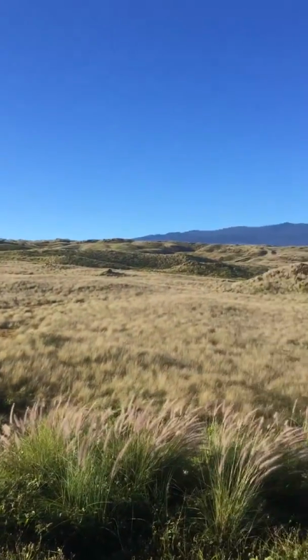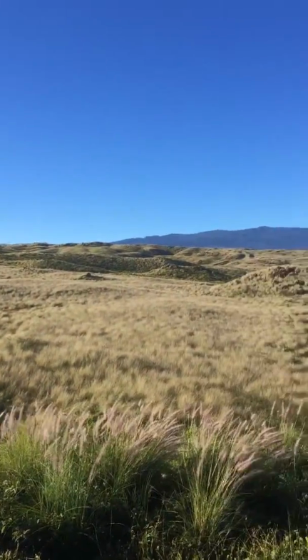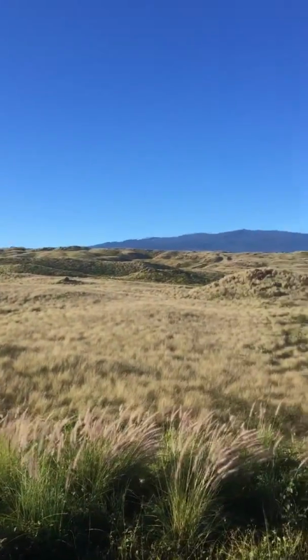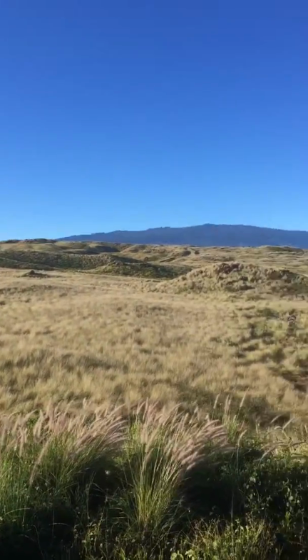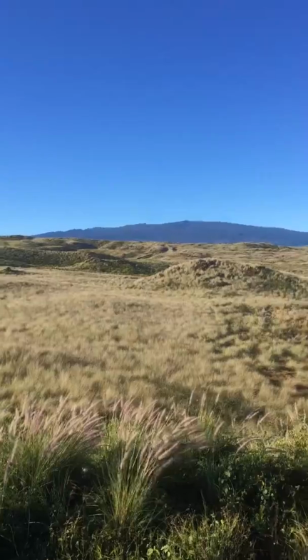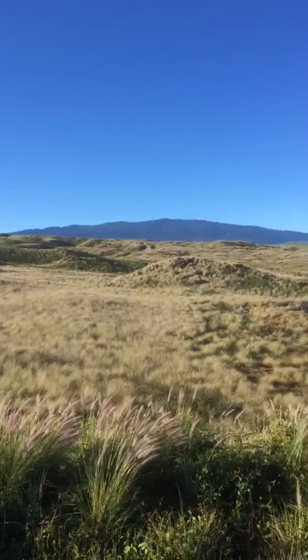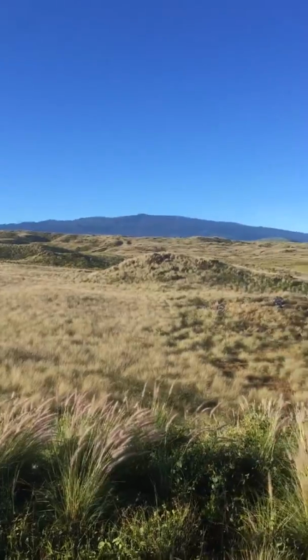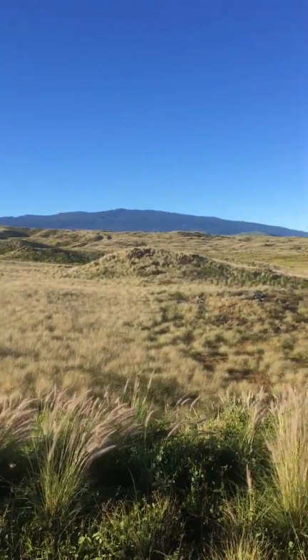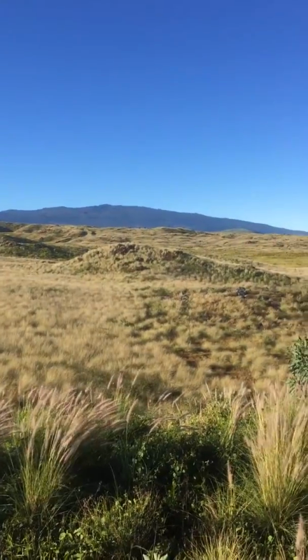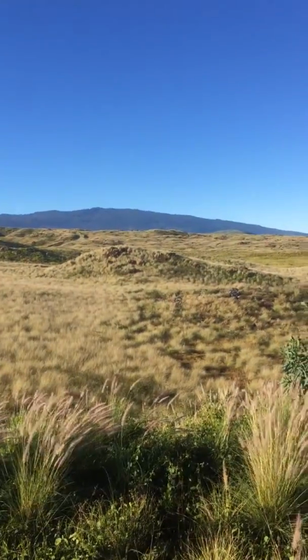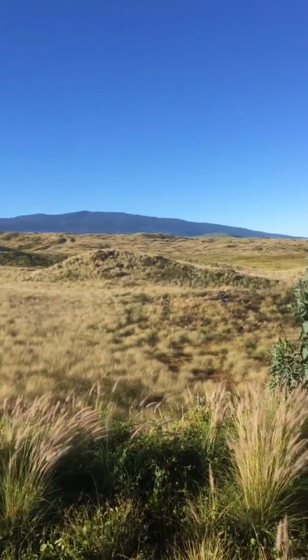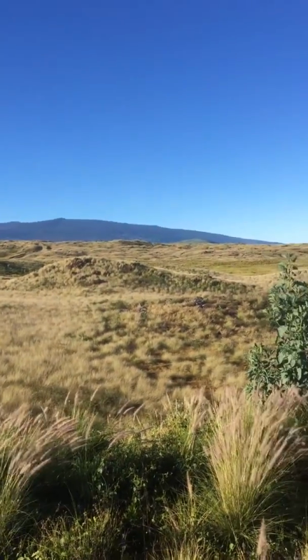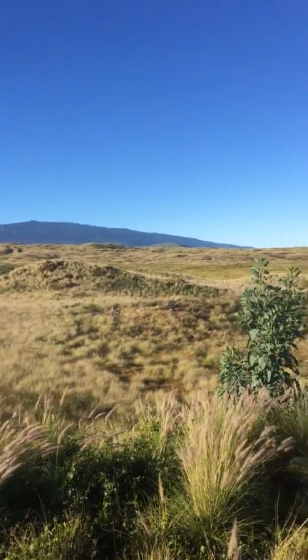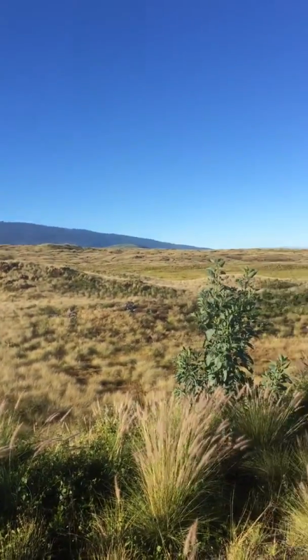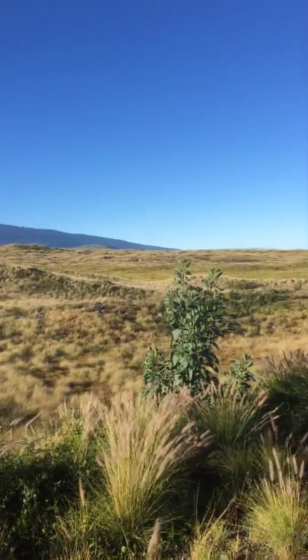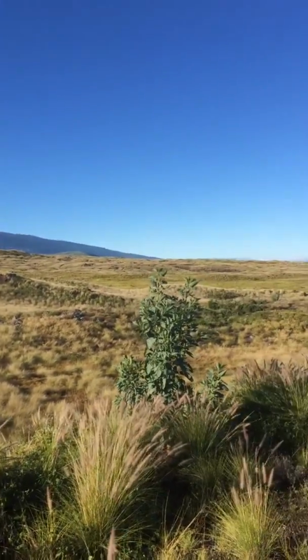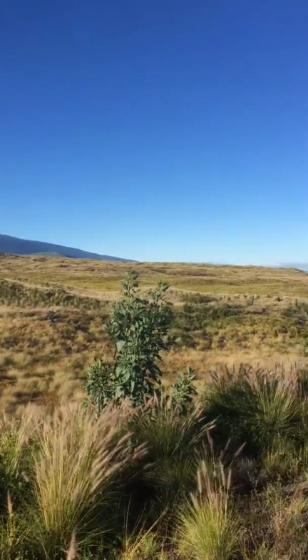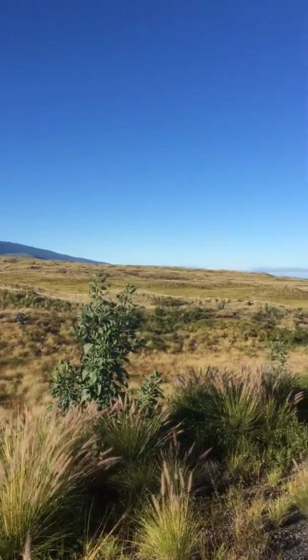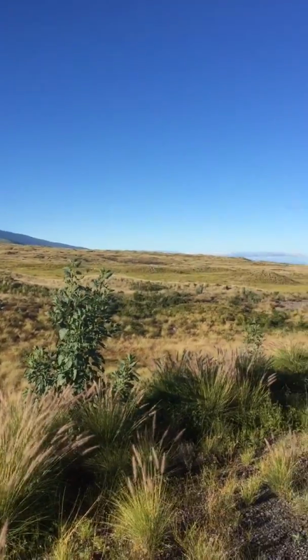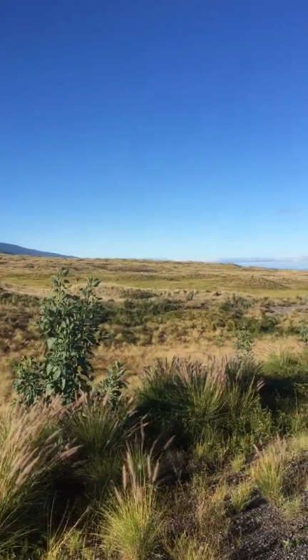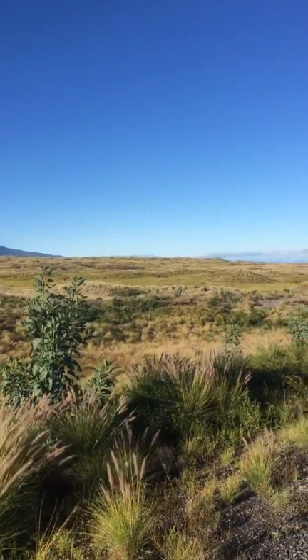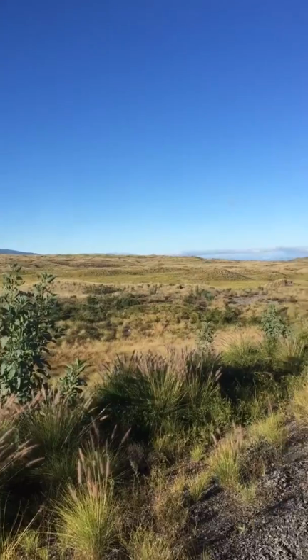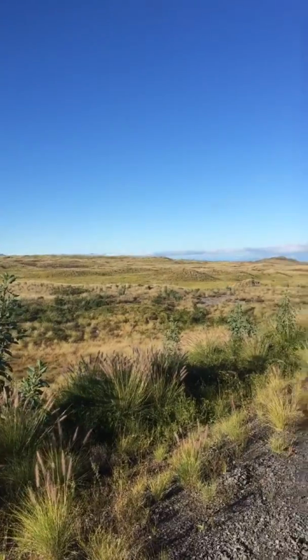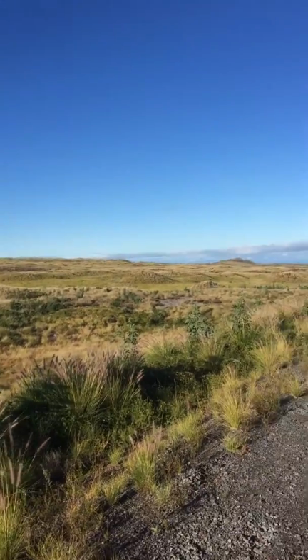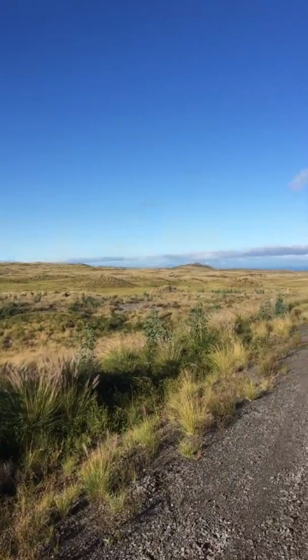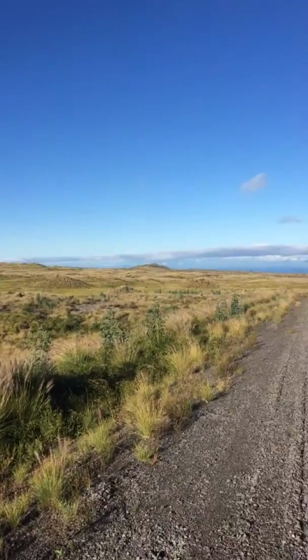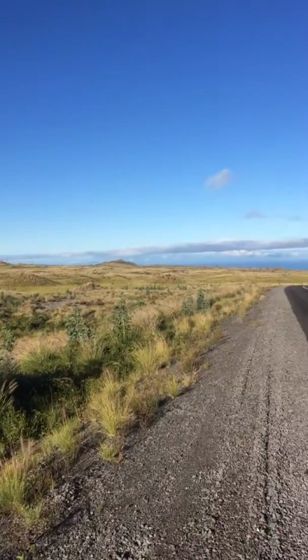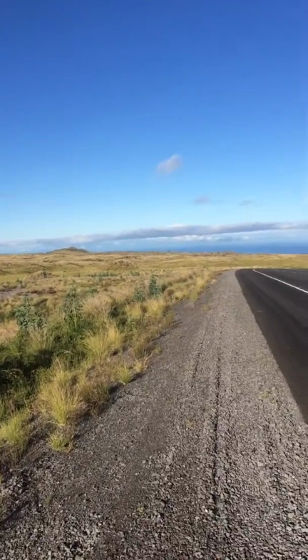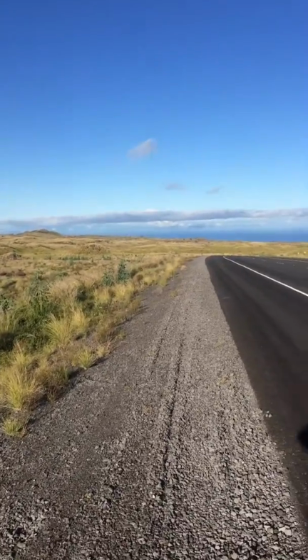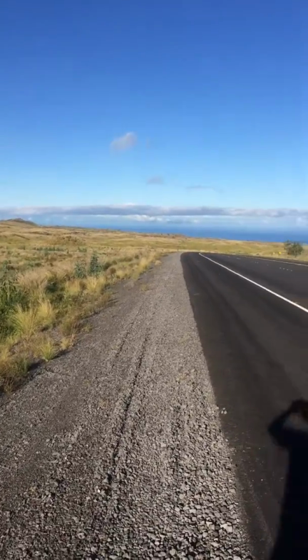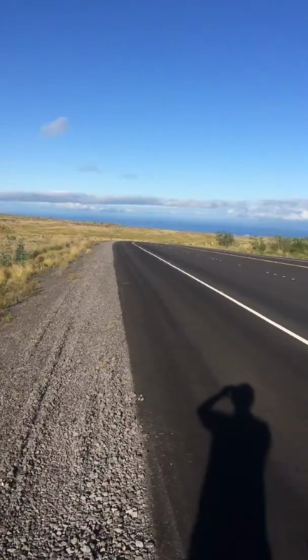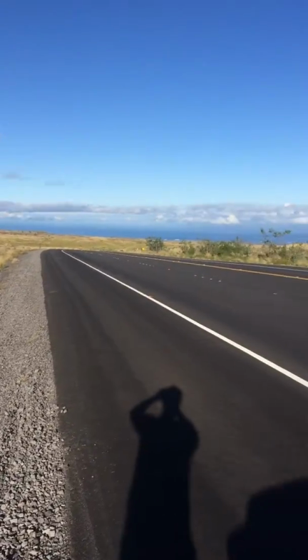It's just these beautiful rolling hills. This is the west side of the Big Island. It's very dry — it's in a rain shadow of the mountains, so they don't get a lot of rainfall over here.